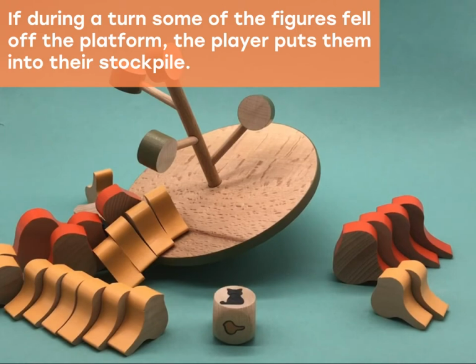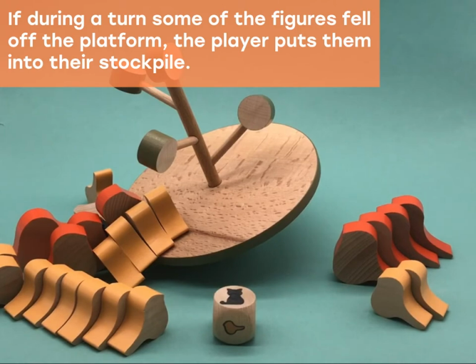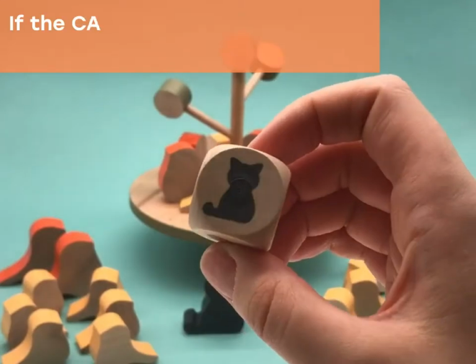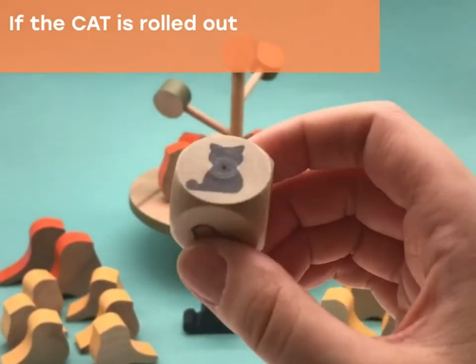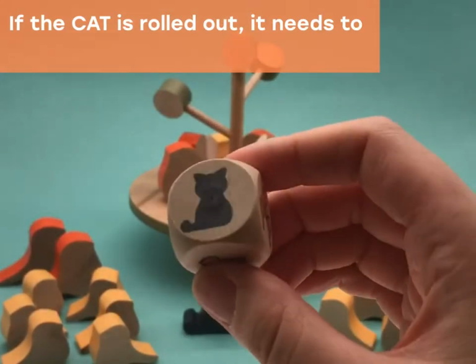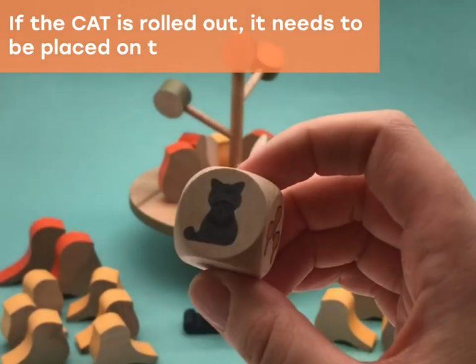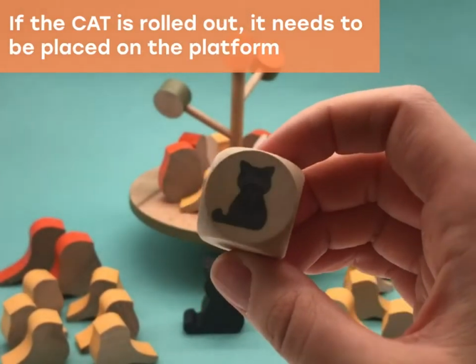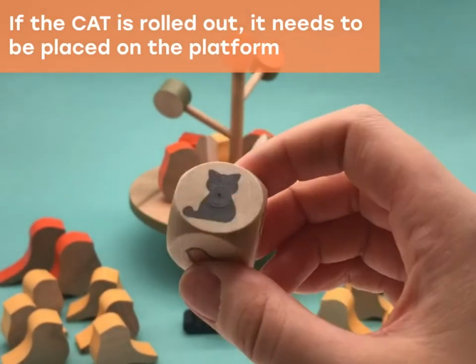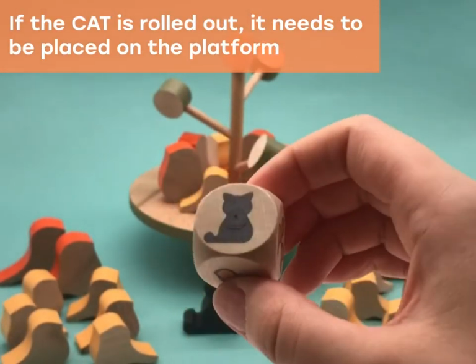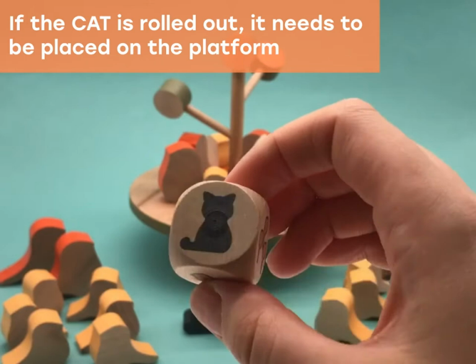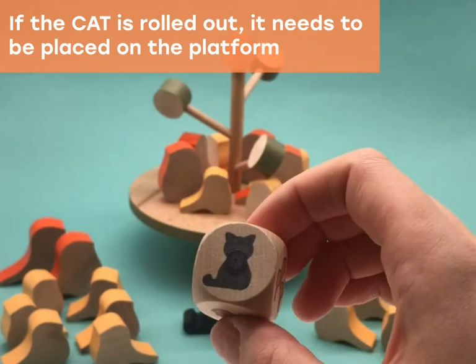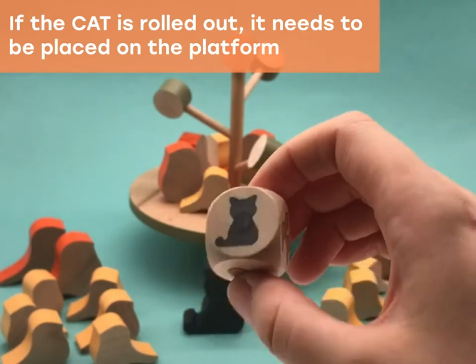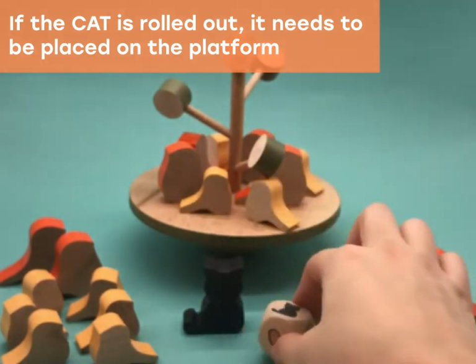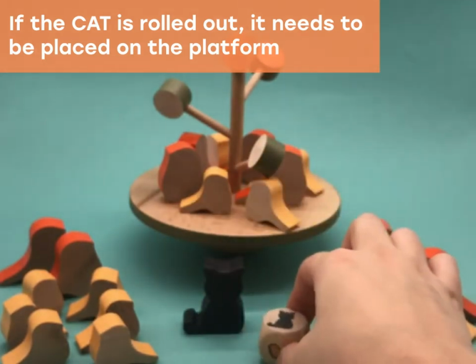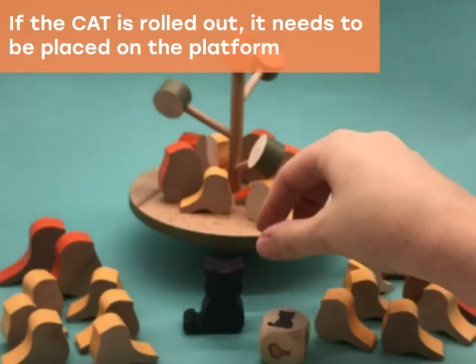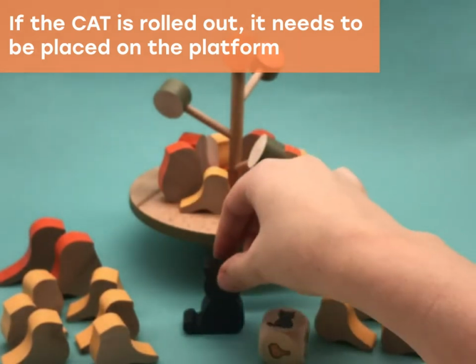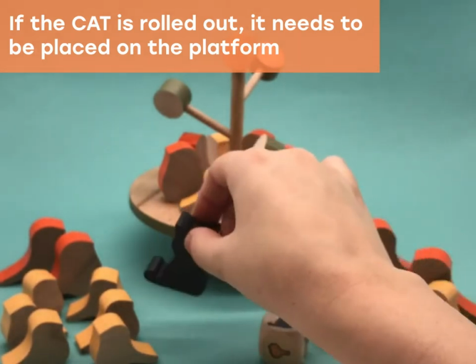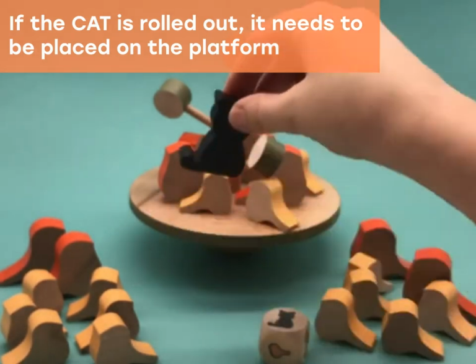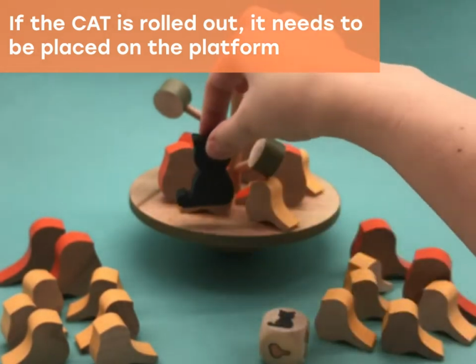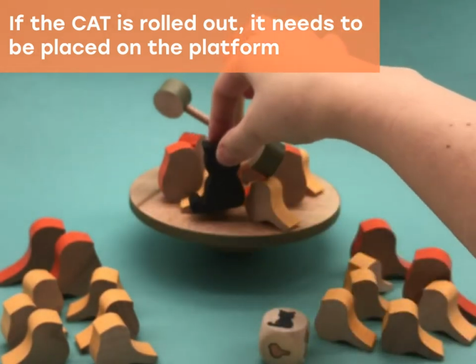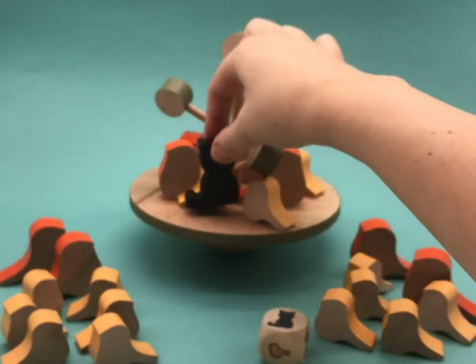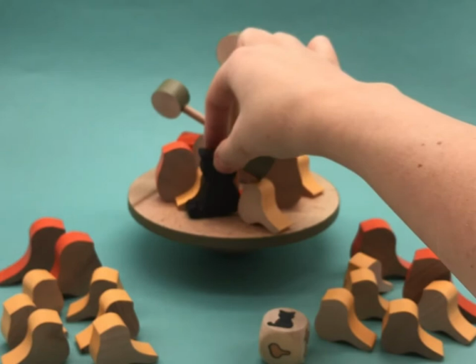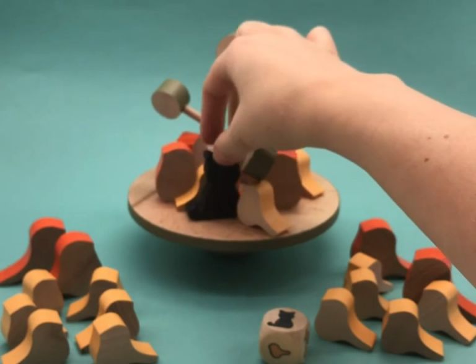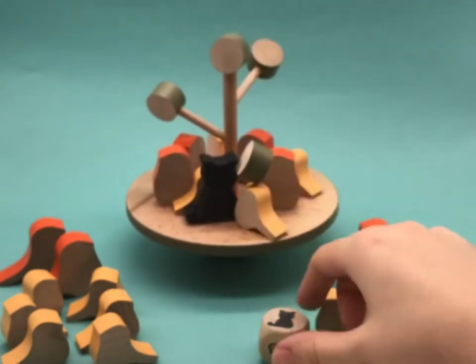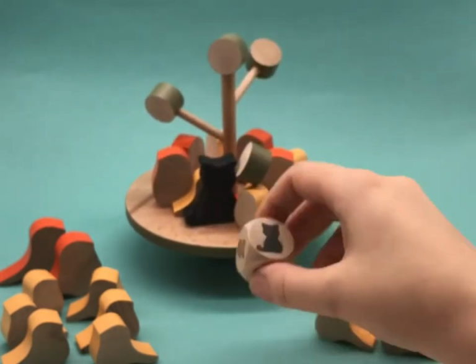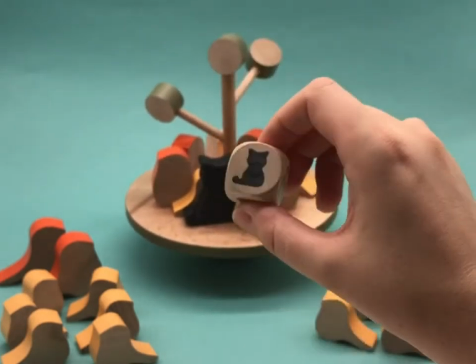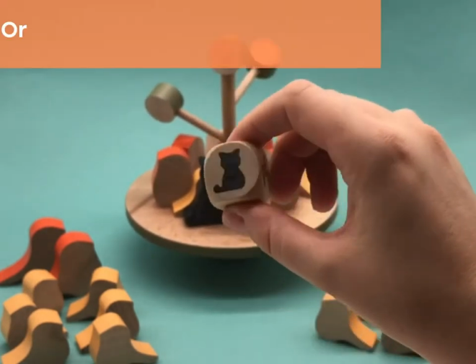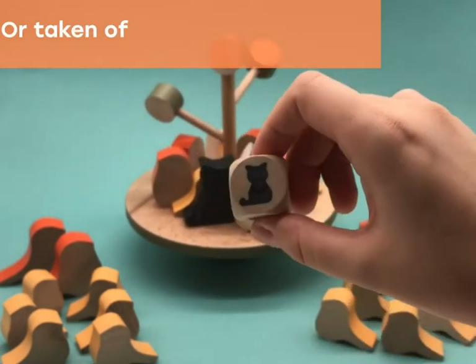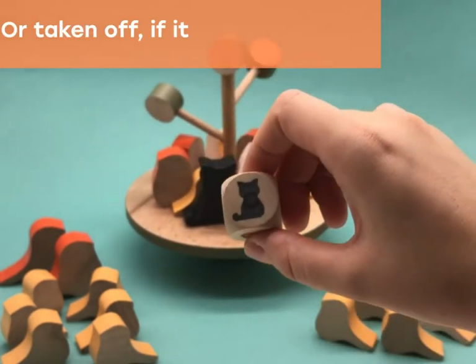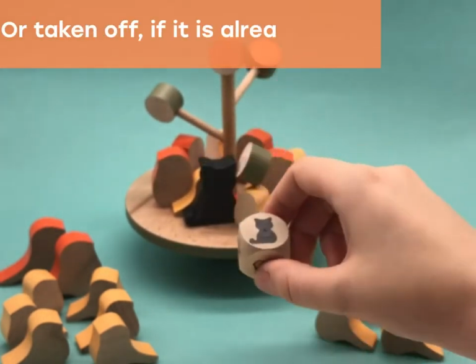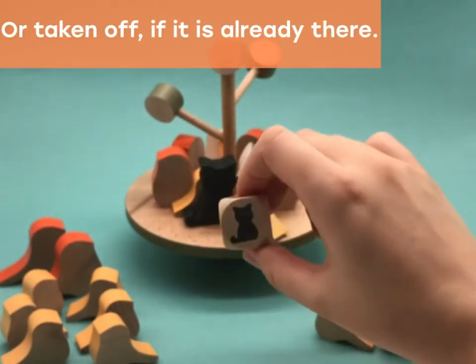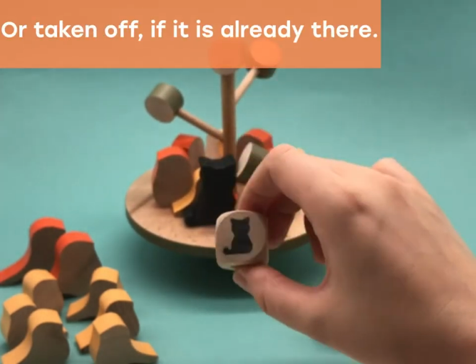The dice has a special side — it's the cat. If this side is rolled, the player needs to place the cat on the platform, like this. Or take it off, if the cat is already there.